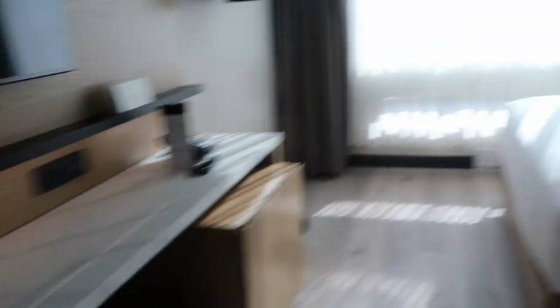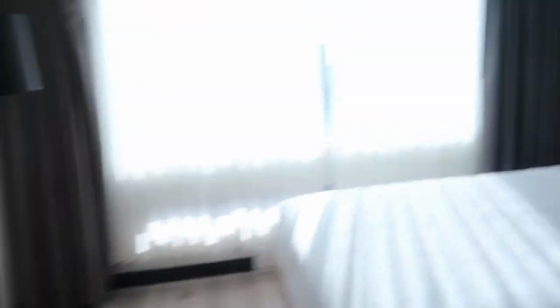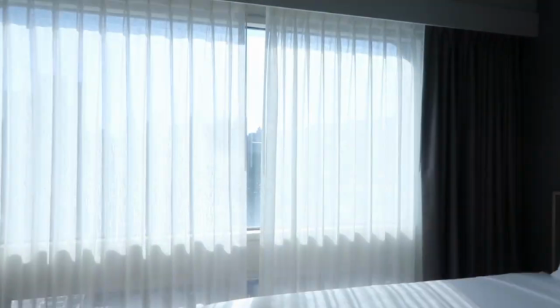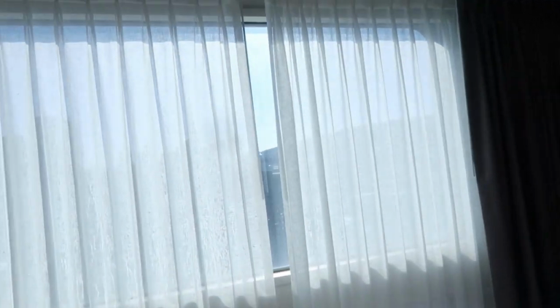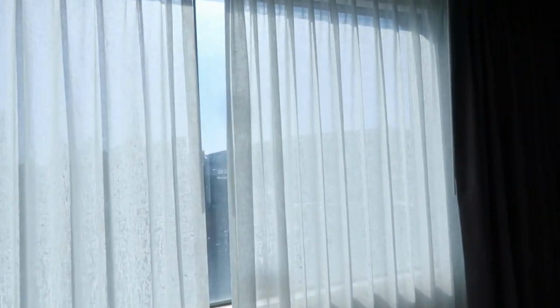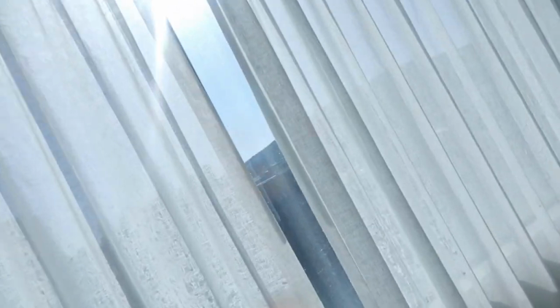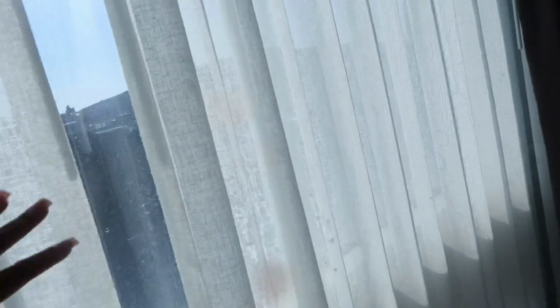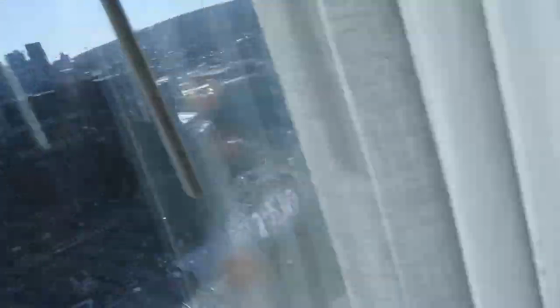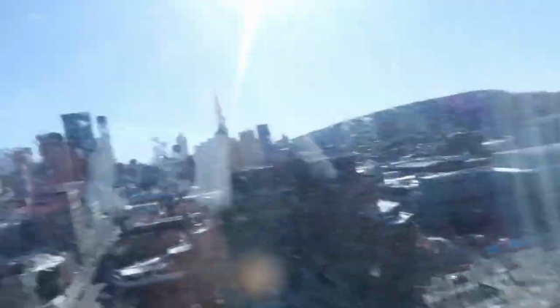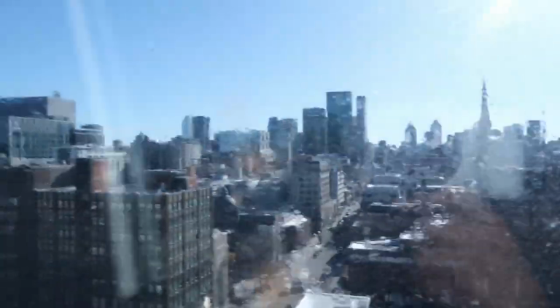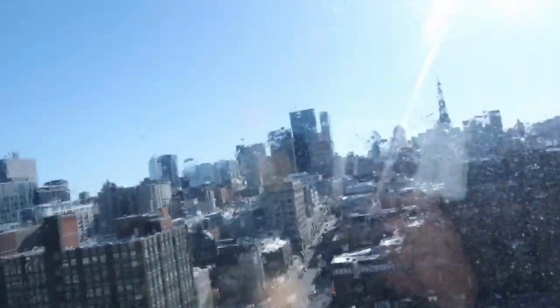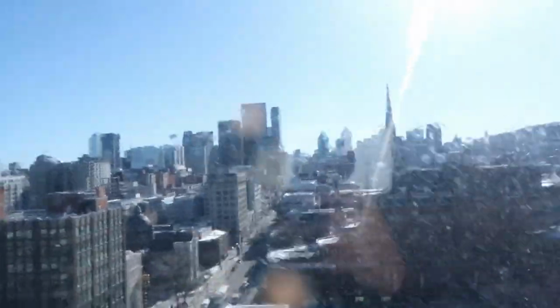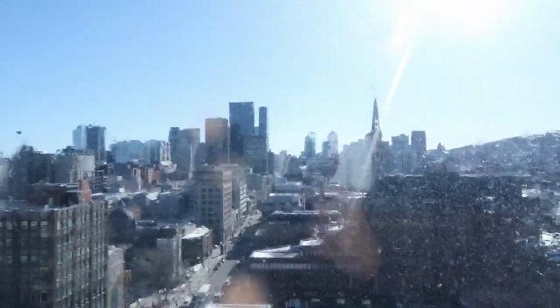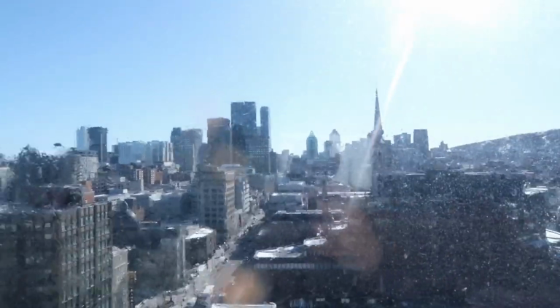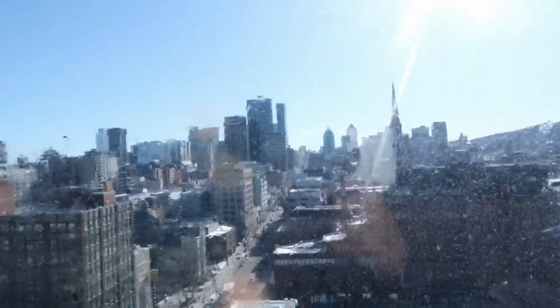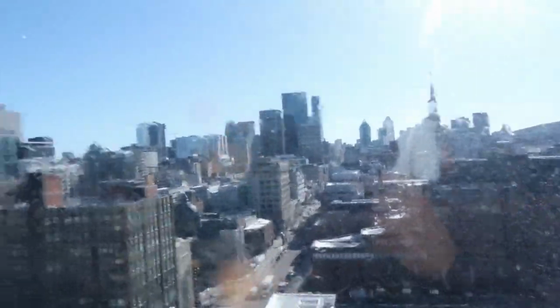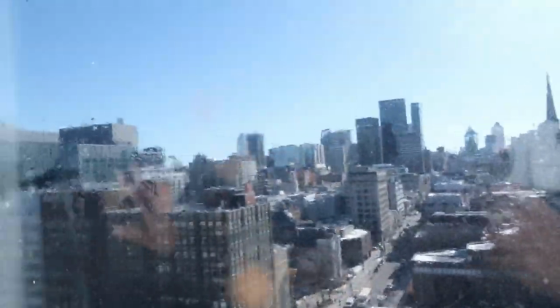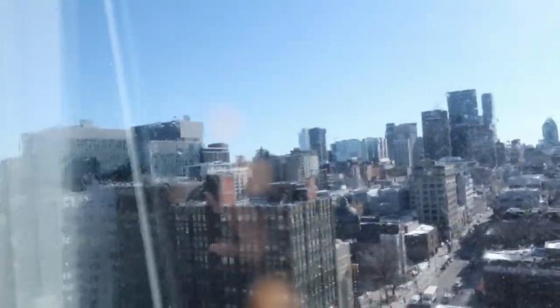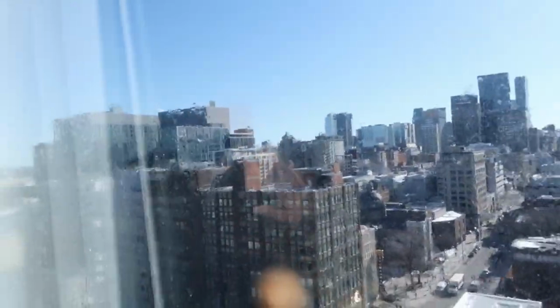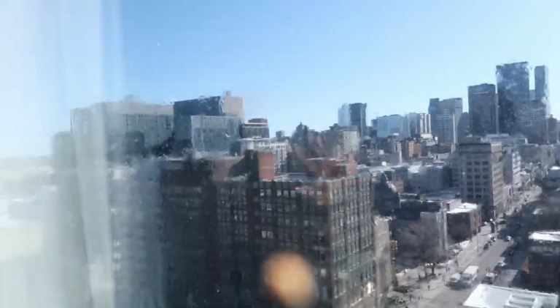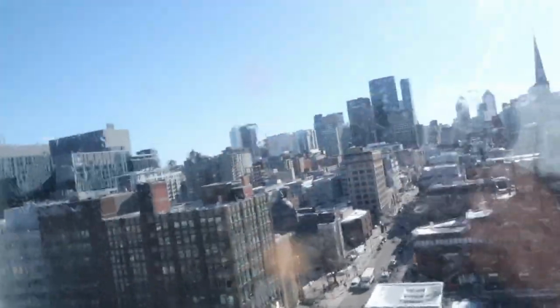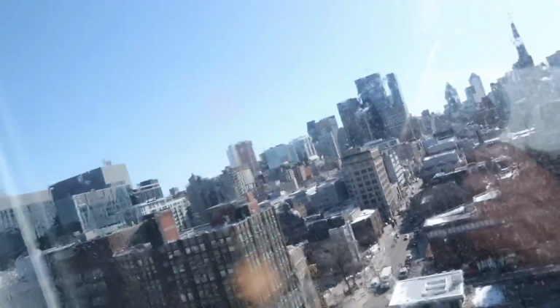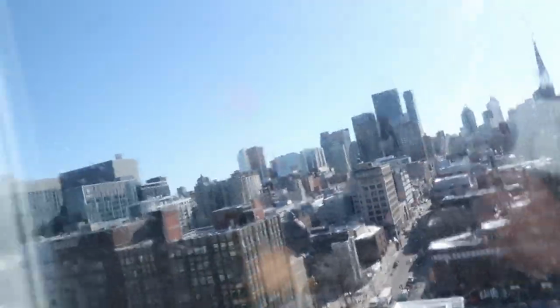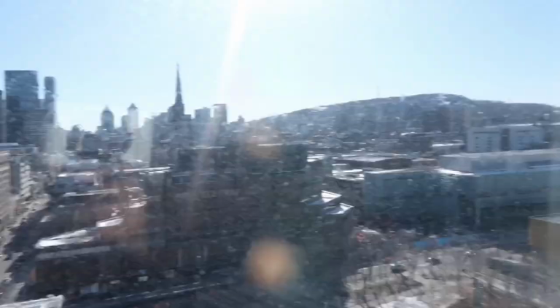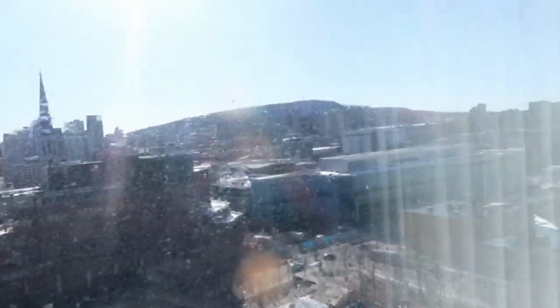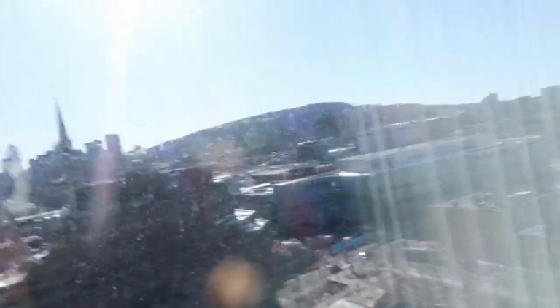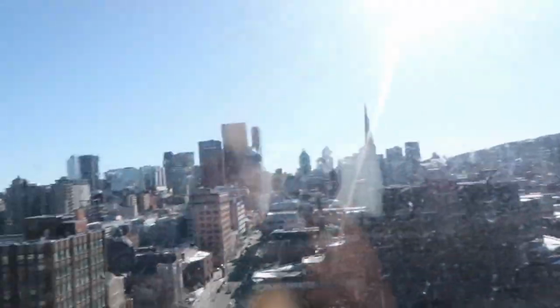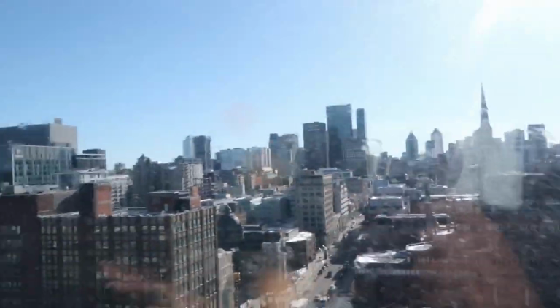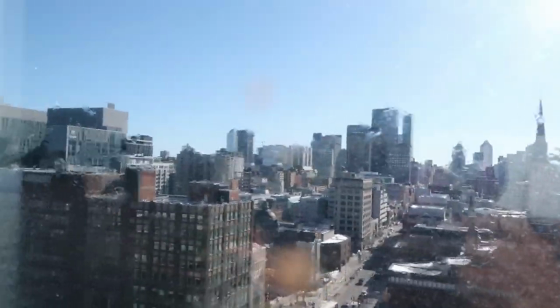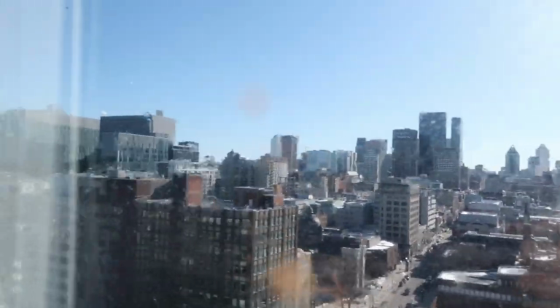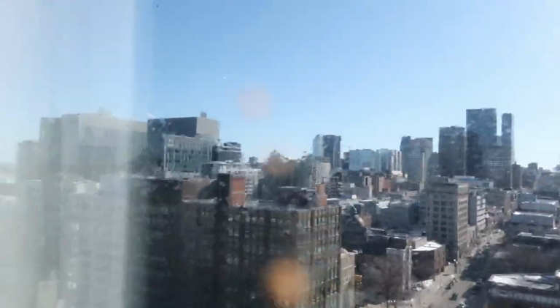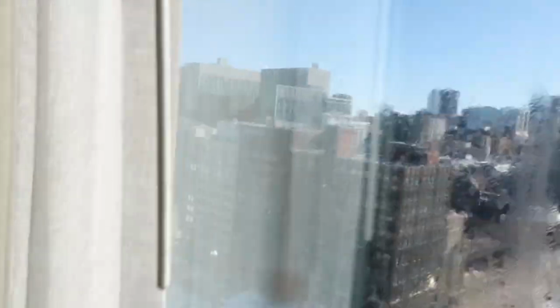Let me show you guys the view. Whoa, this is our view. This is so pretty. It's pretty but there's water all over the window because it was snowing yesterday.